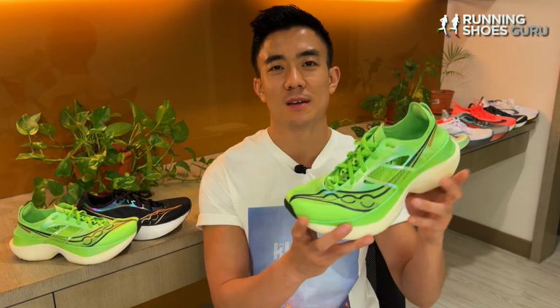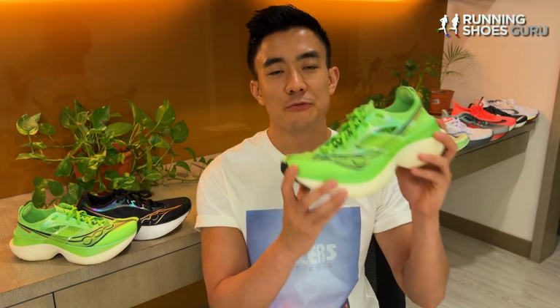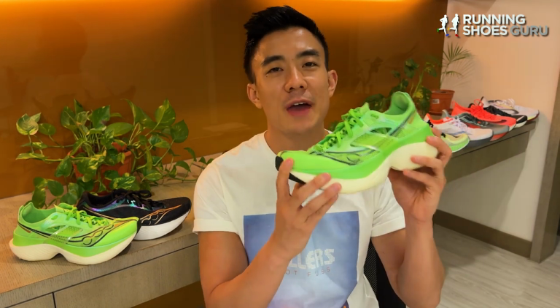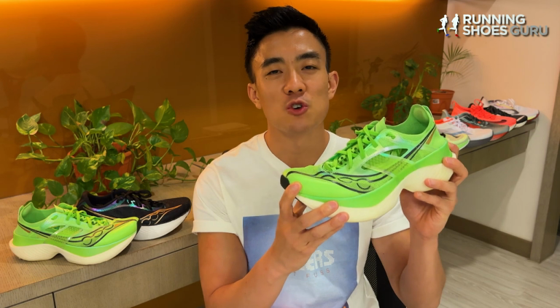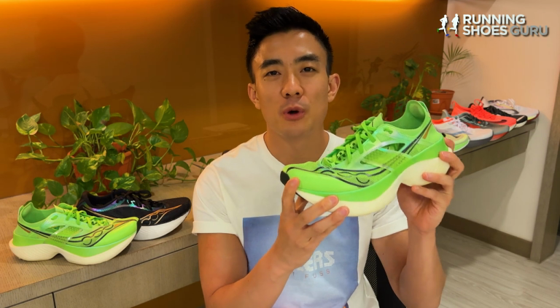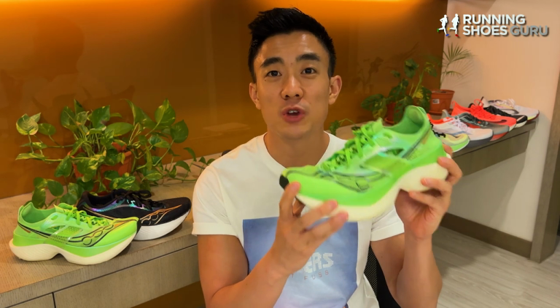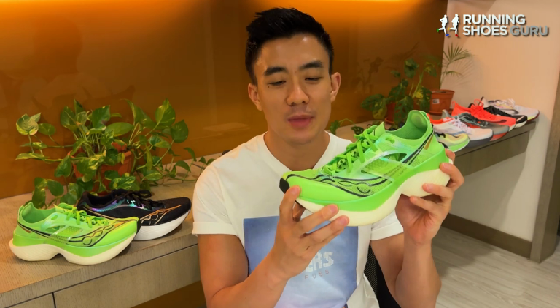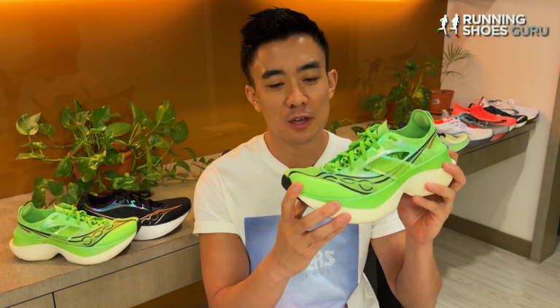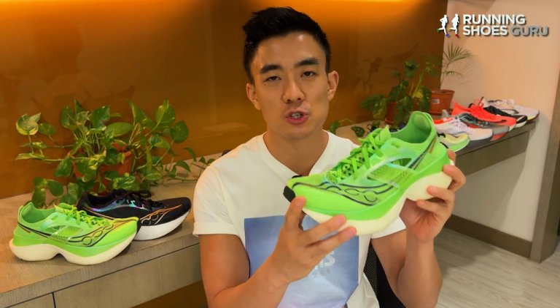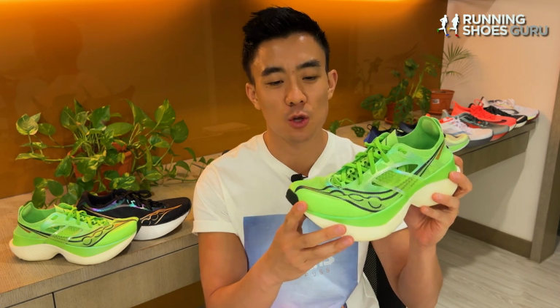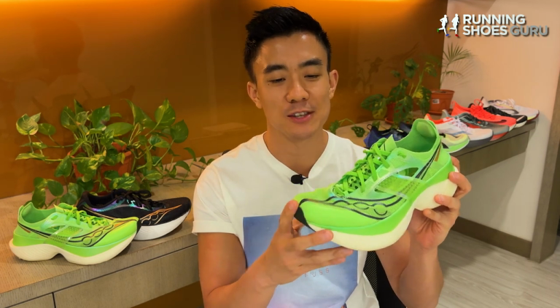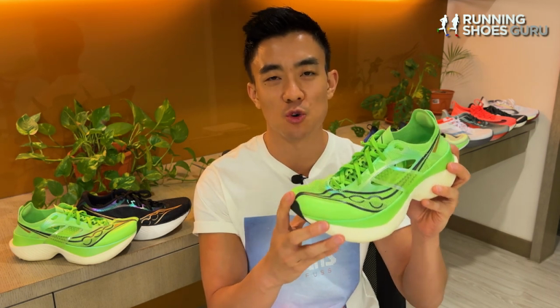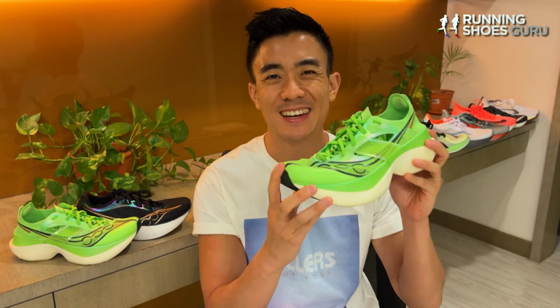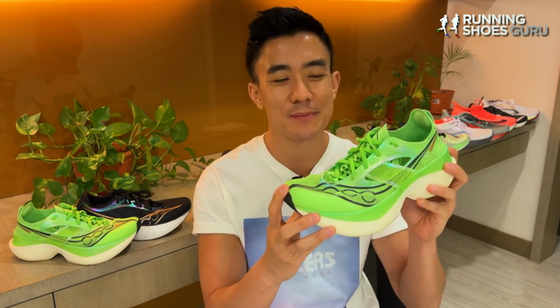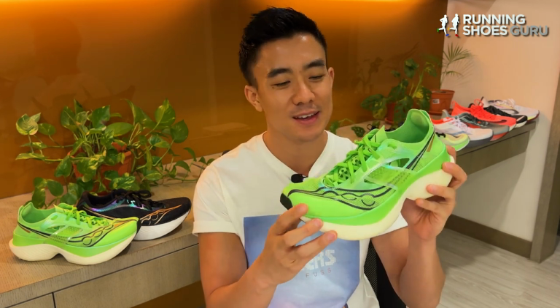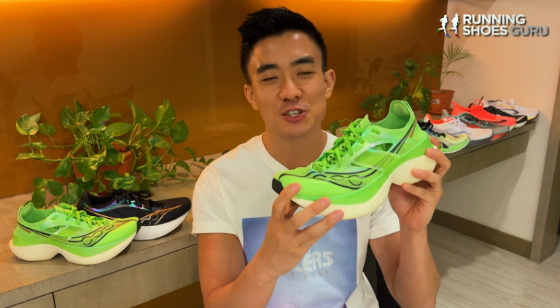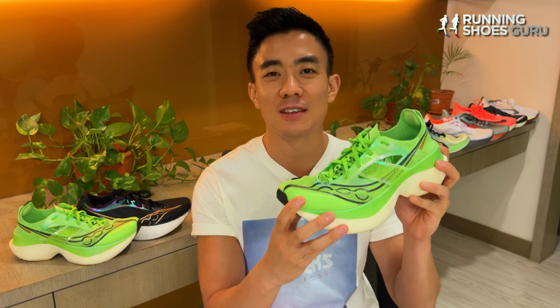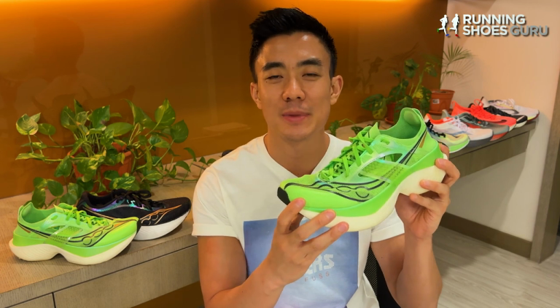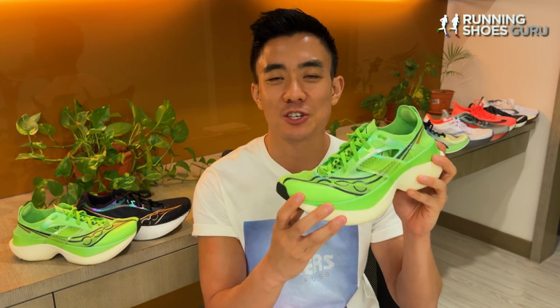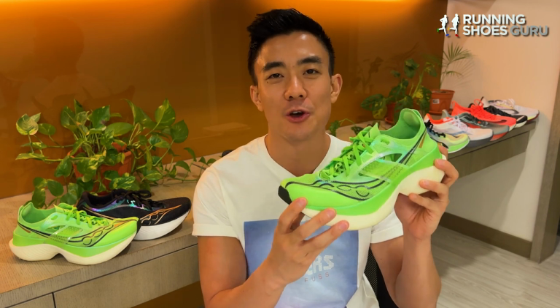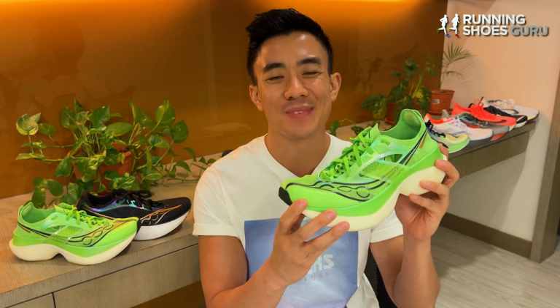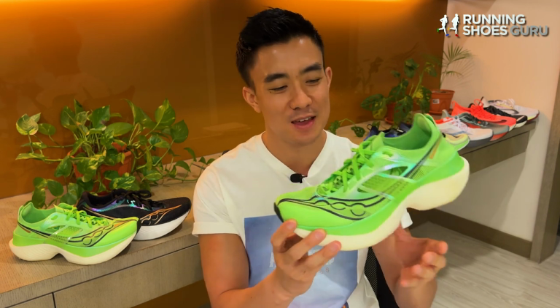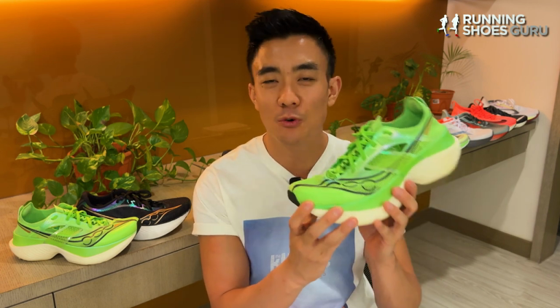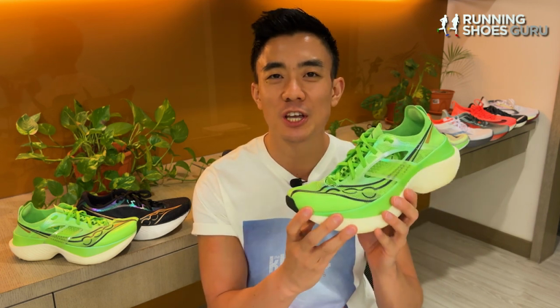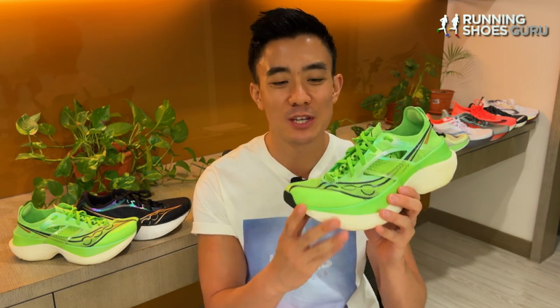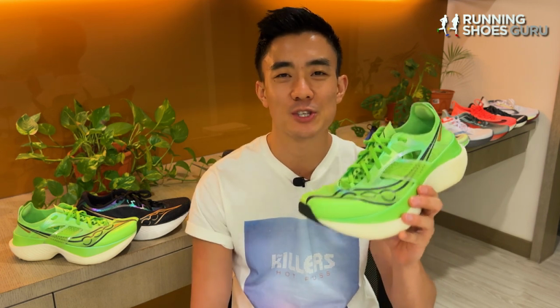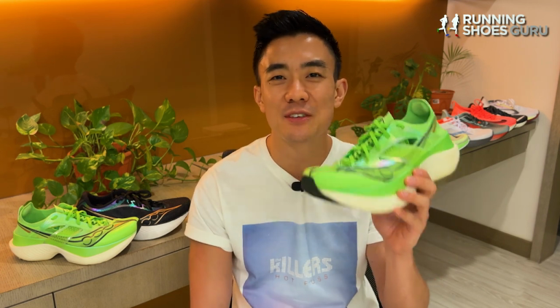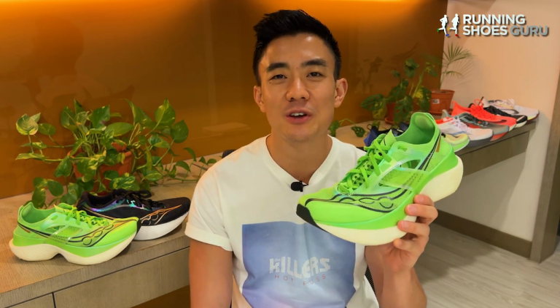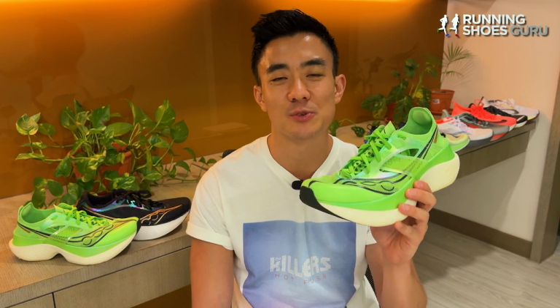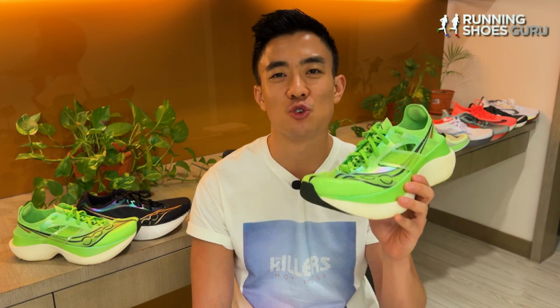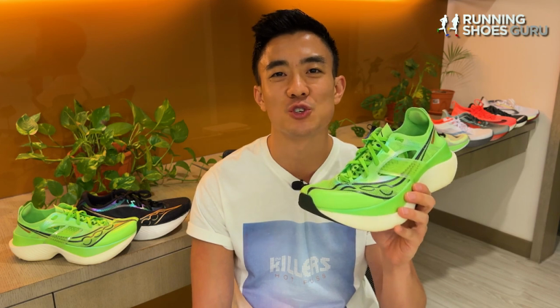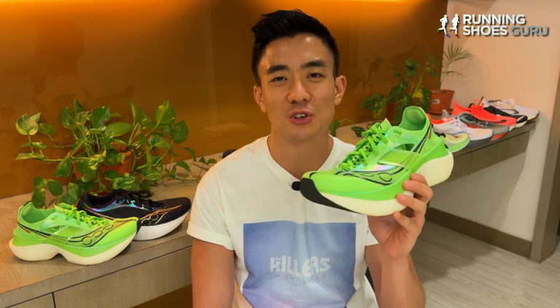If you're a fan of the Endorphin Pro 3 and you're looking forward to getting your hands on the Endorphin Elite, let us know down in the comment section below. Thanks for watching and please remember to like the video and subscribe to Running Shoes Guru.